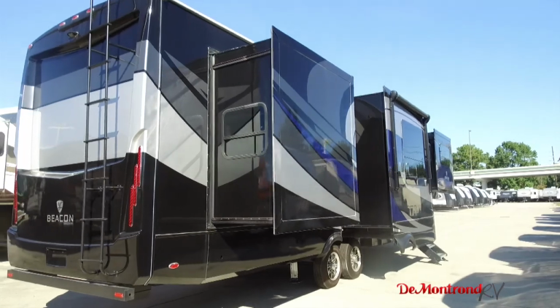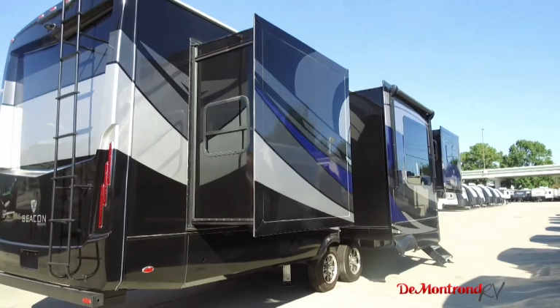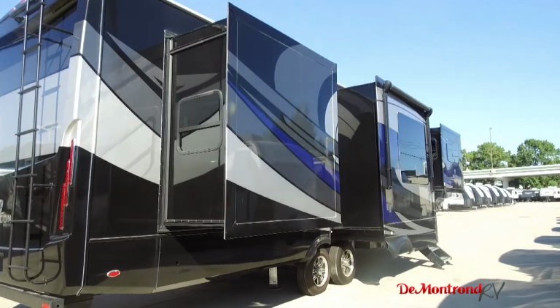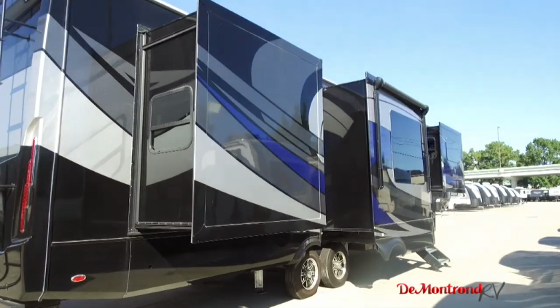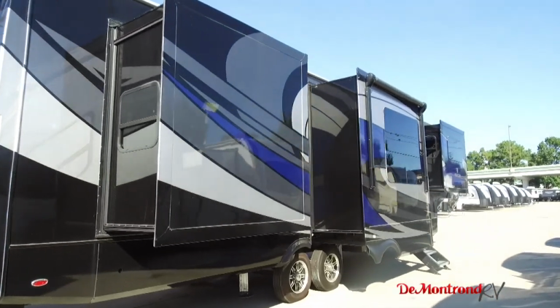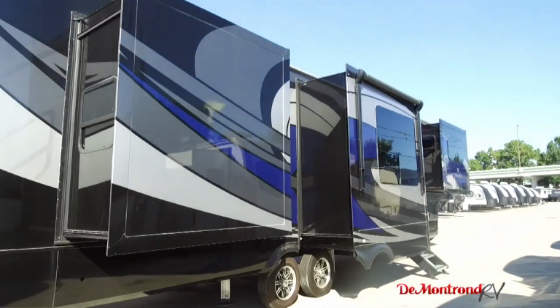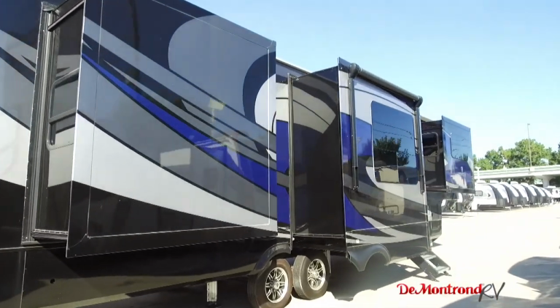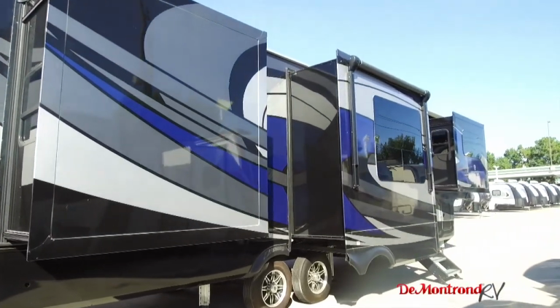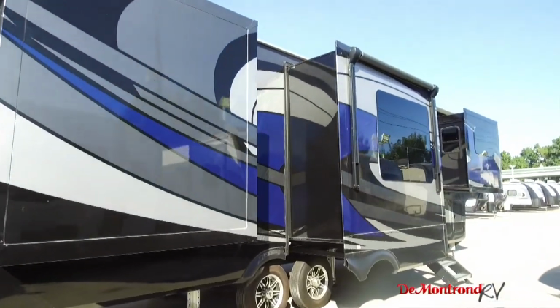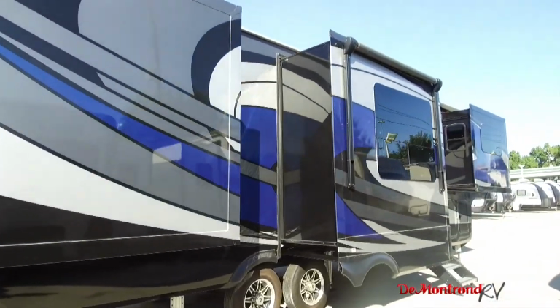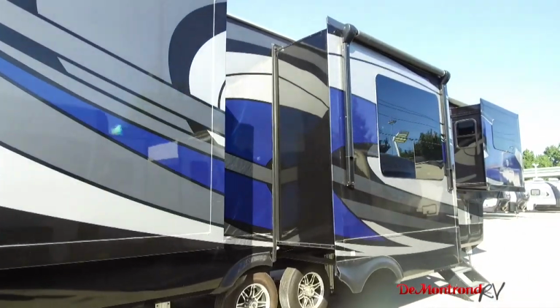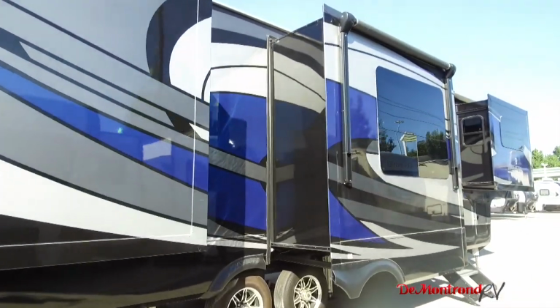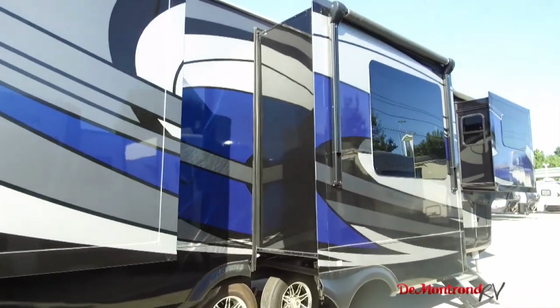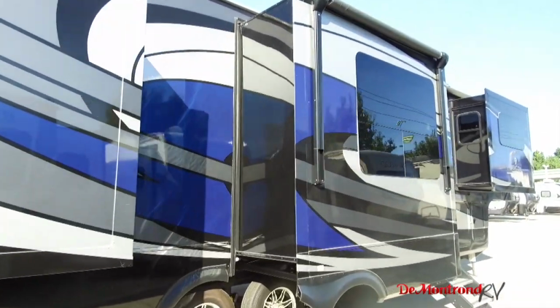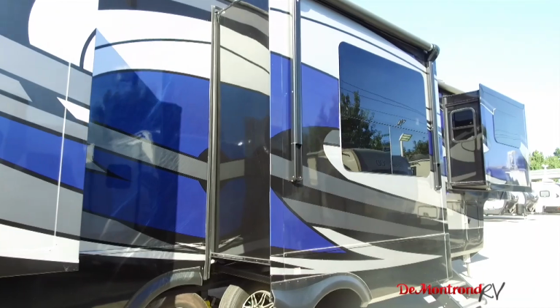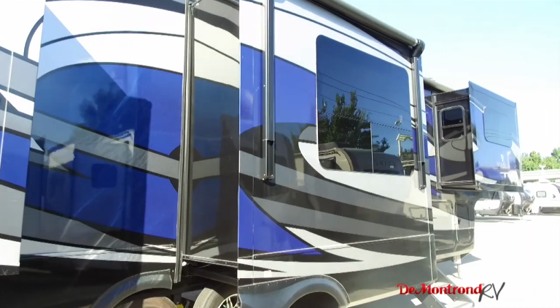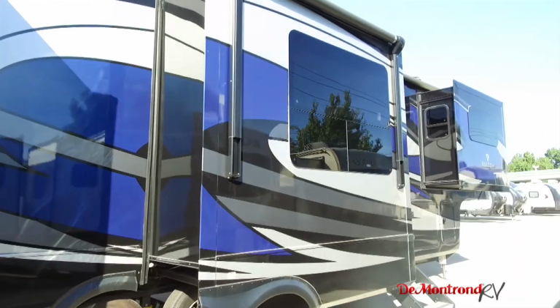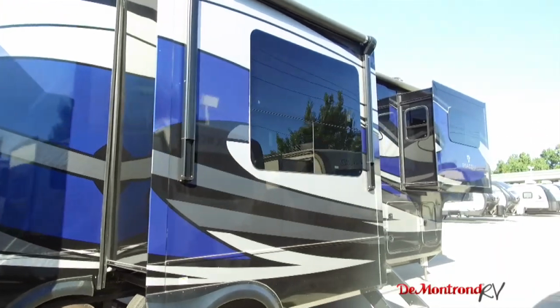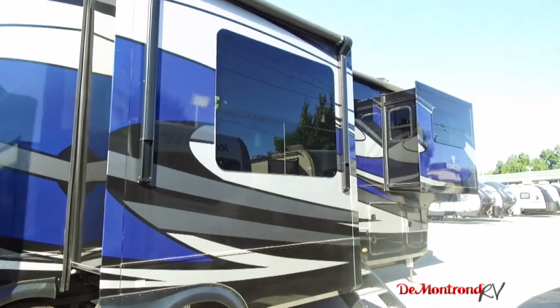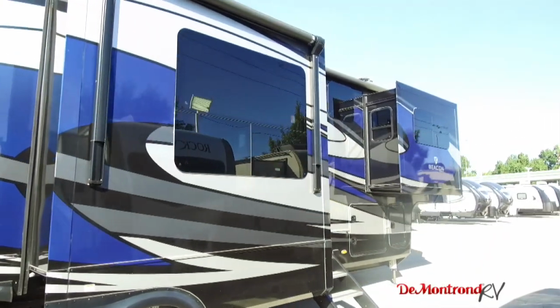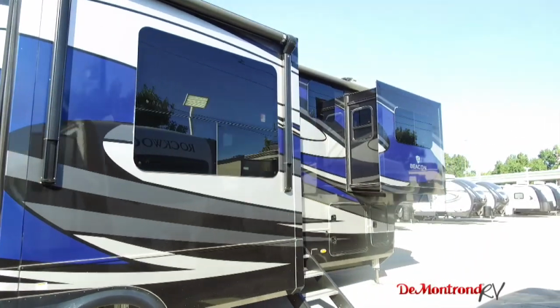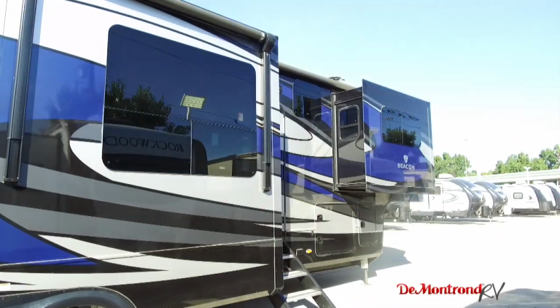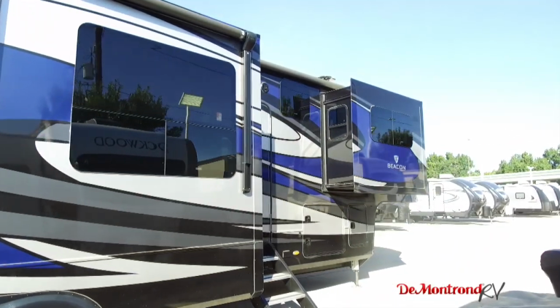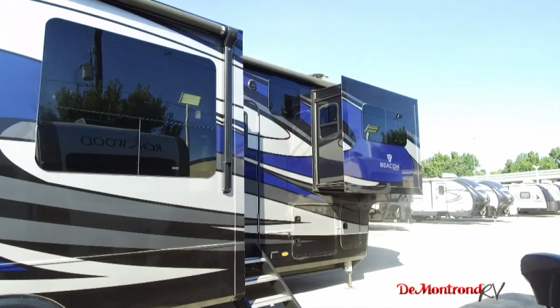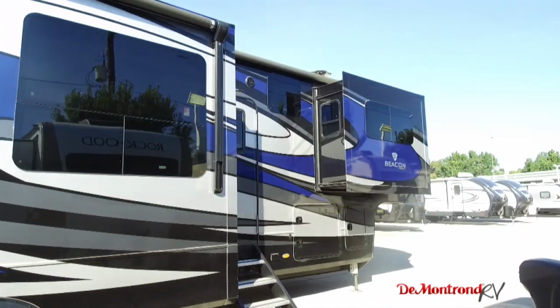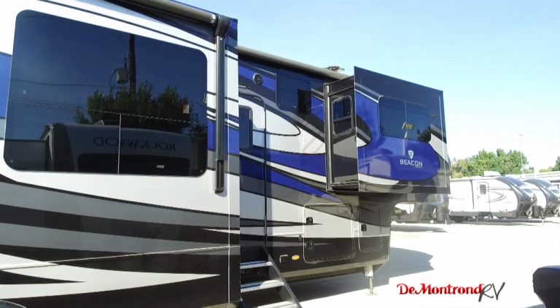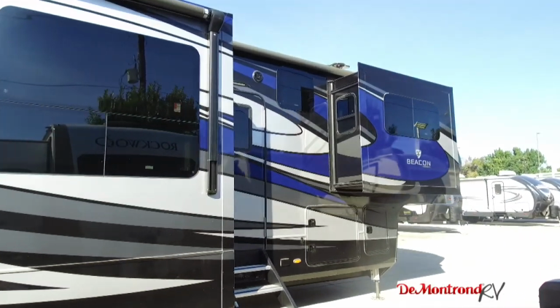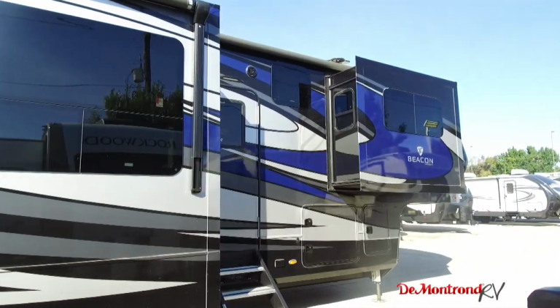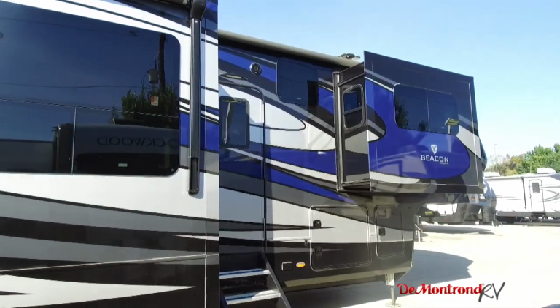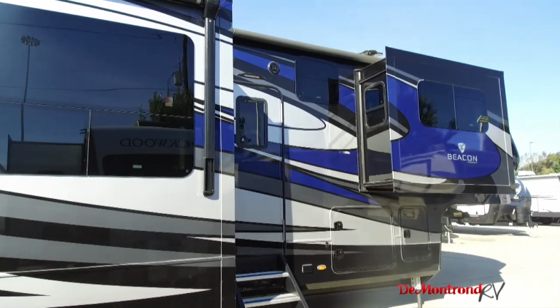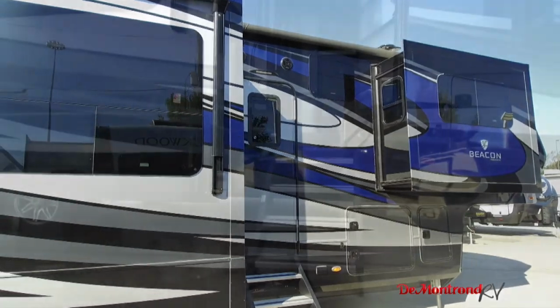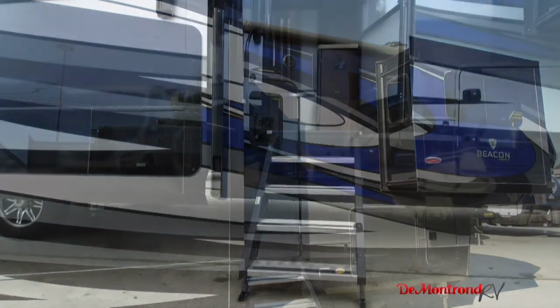The solid four-step aluminum entry is easy to fold, but also very secure when deployed. The motion sensor lighting and the pass-through storage adds even more convenience for you.